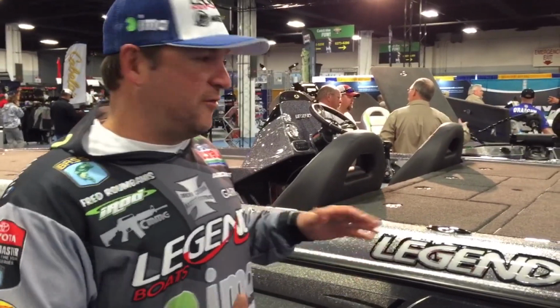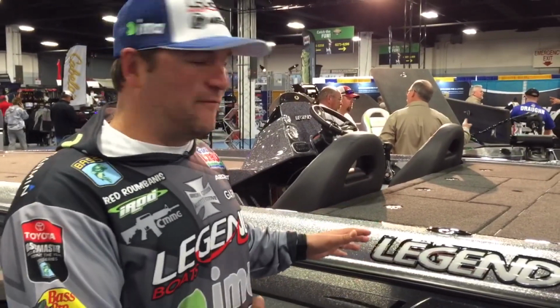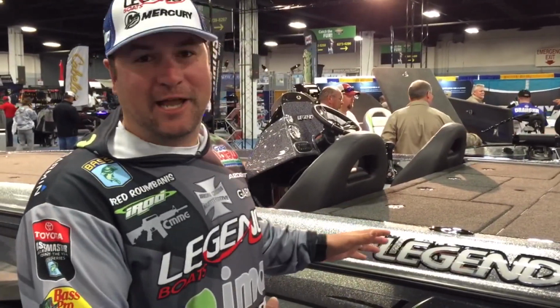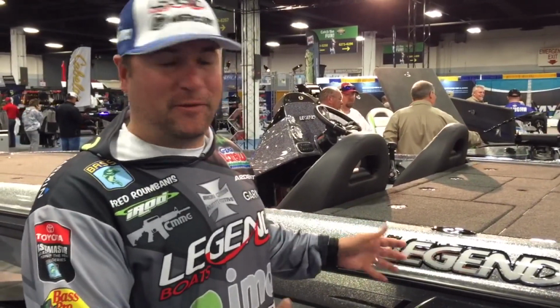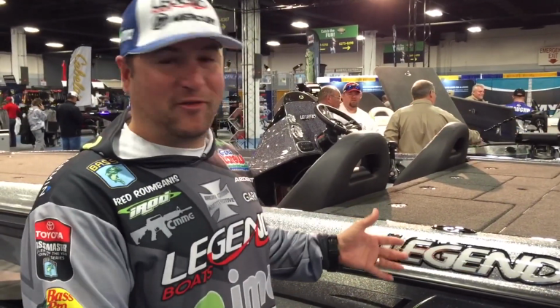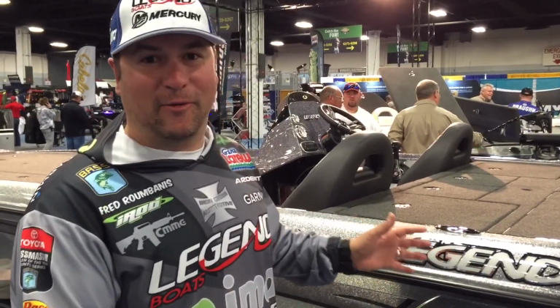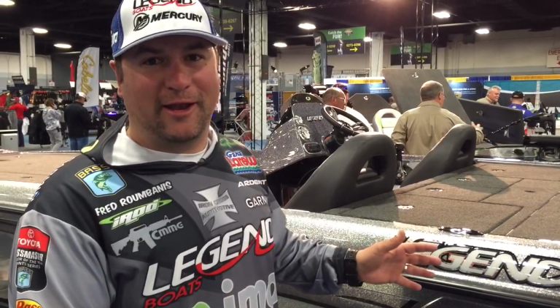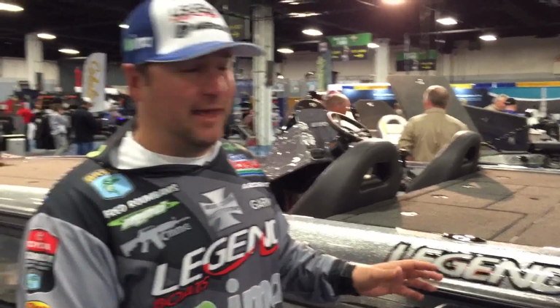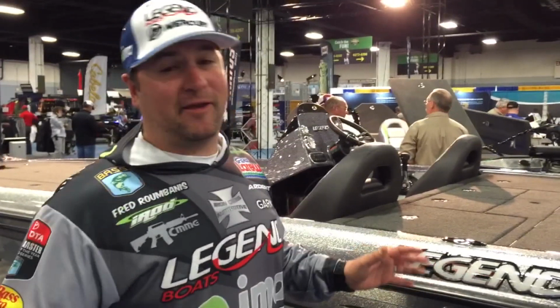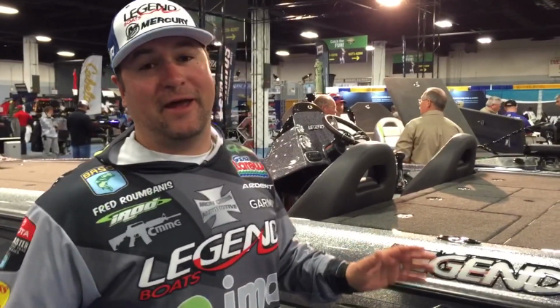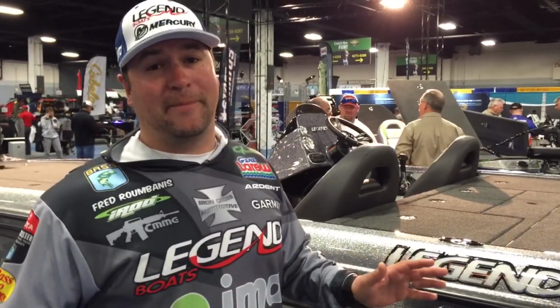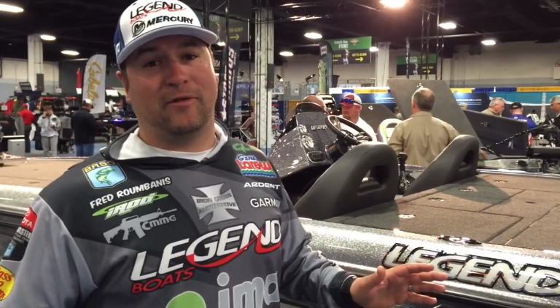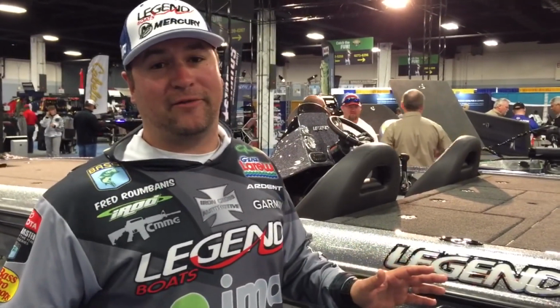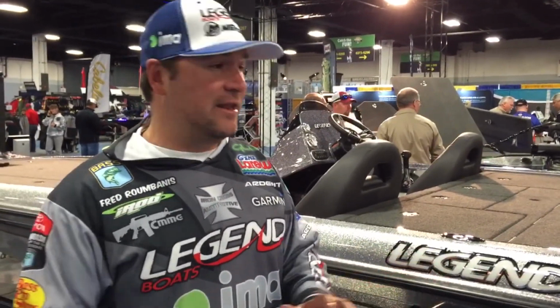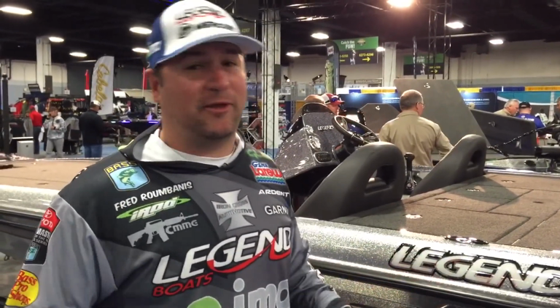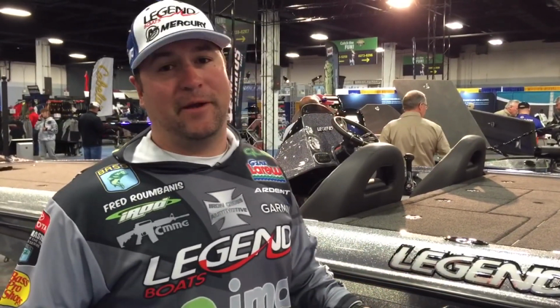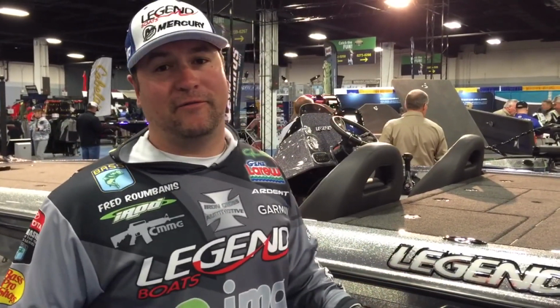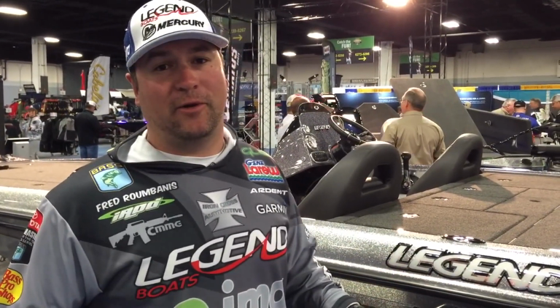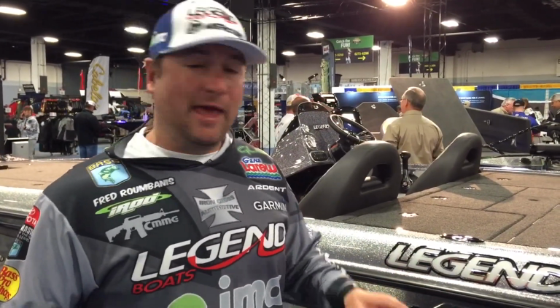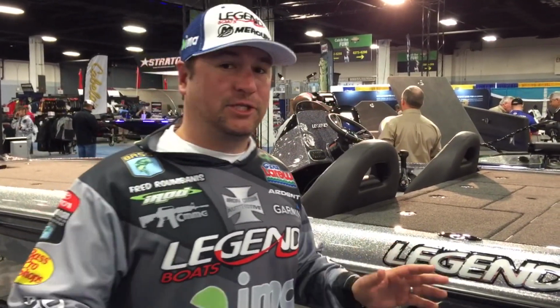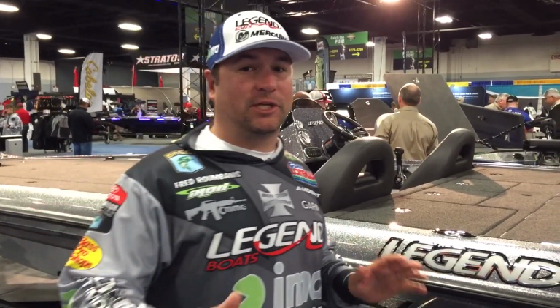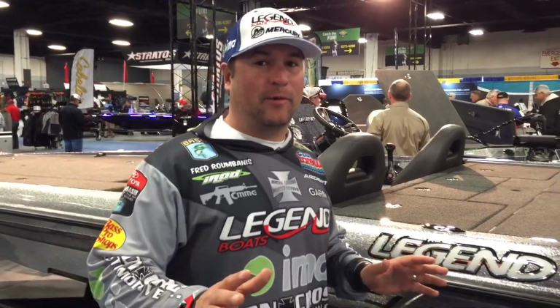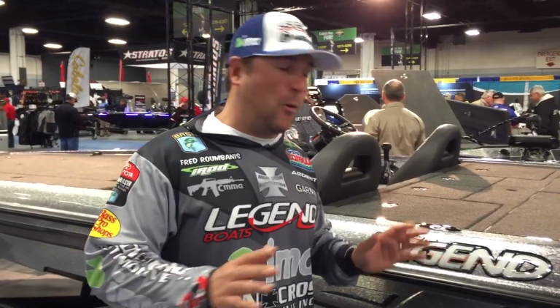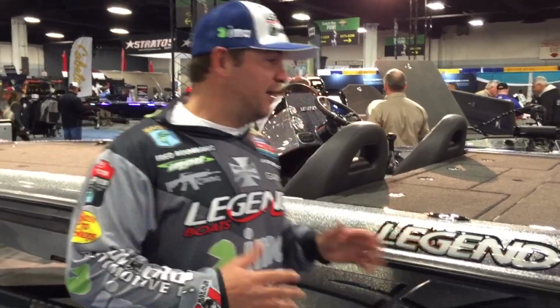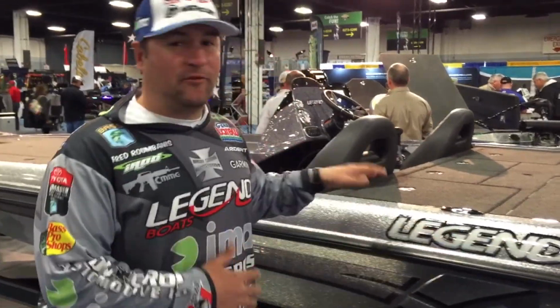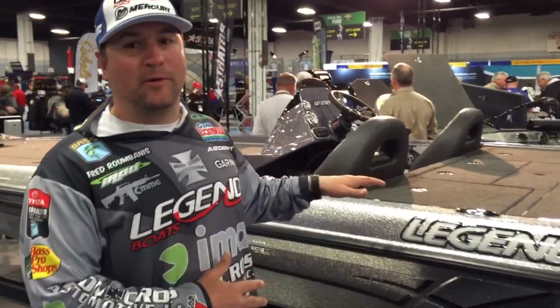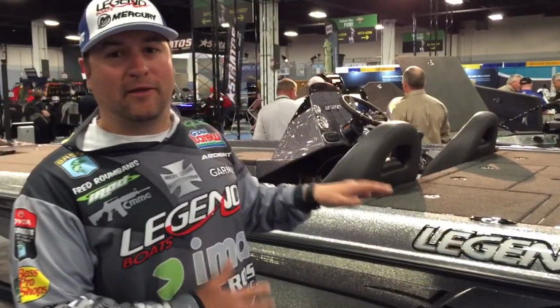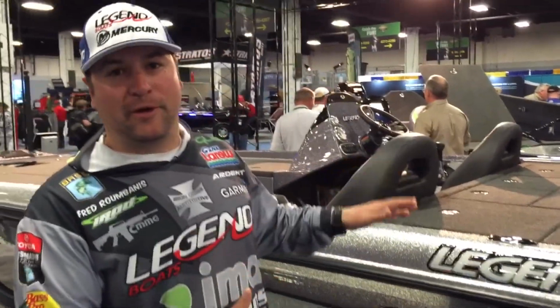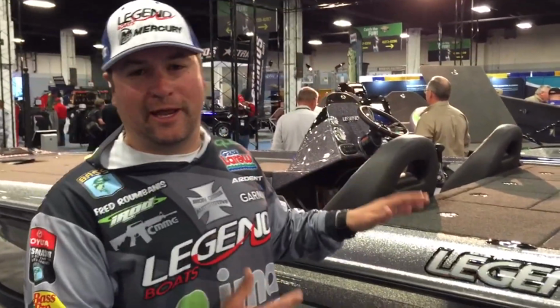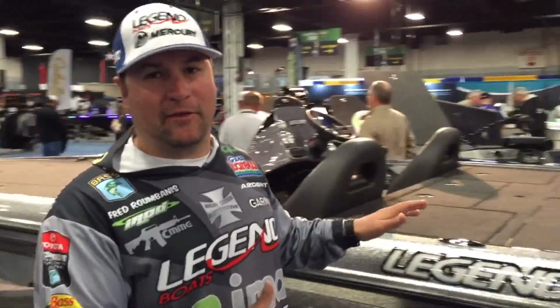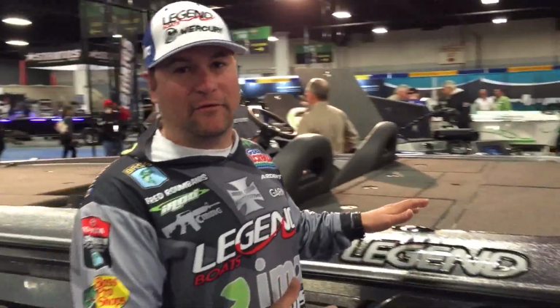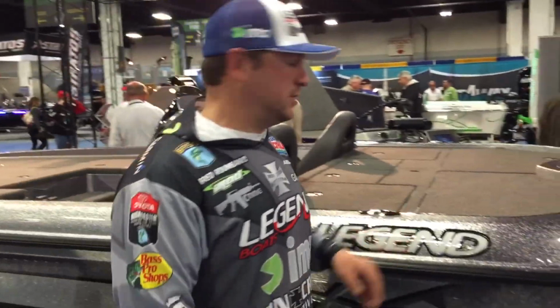This is the boat I've fished now — this is my second year with it. And I'm going to tell you, I've had a lot of boats in the past and nothing compares to the V20. I'm going to show you just a couple of reasons why this boat is superior to anything else I've ever fished.